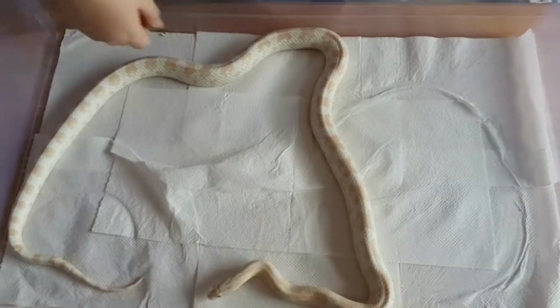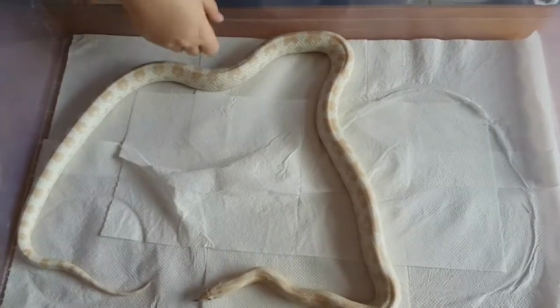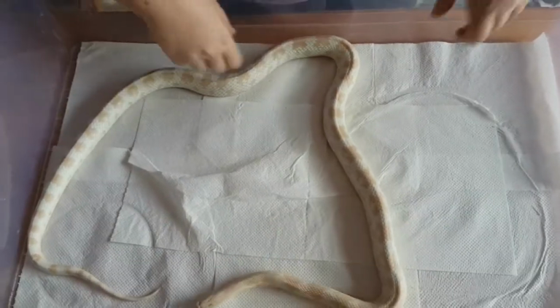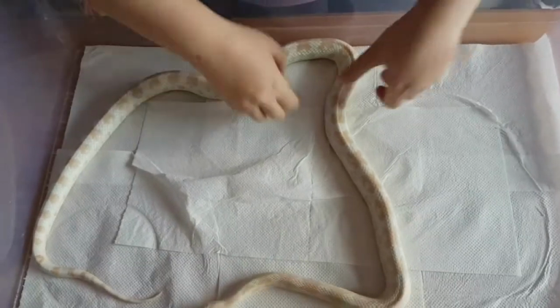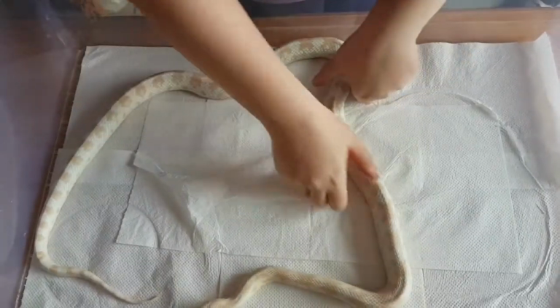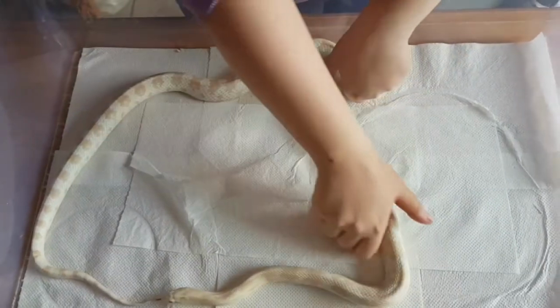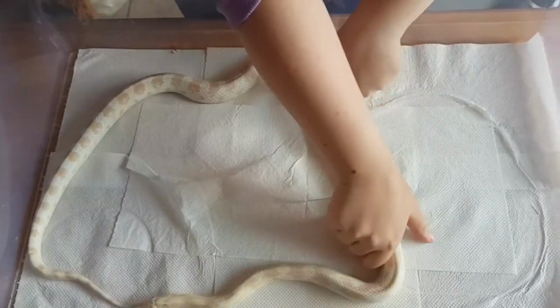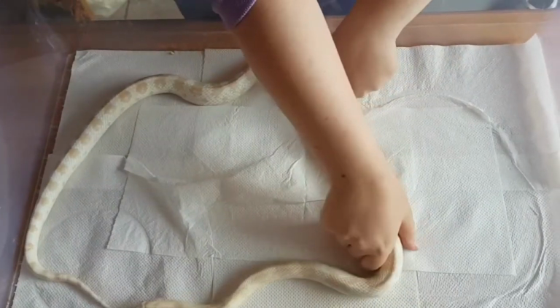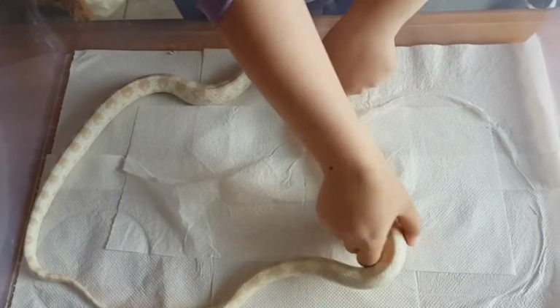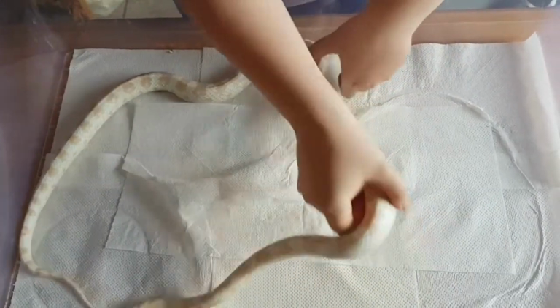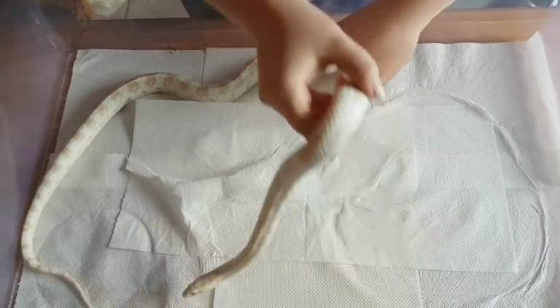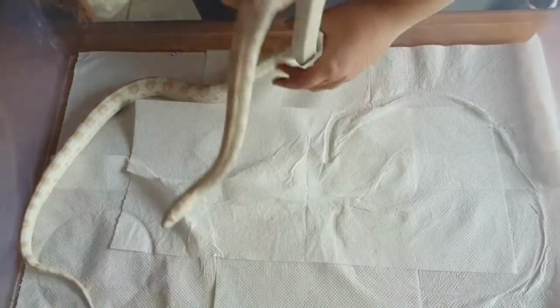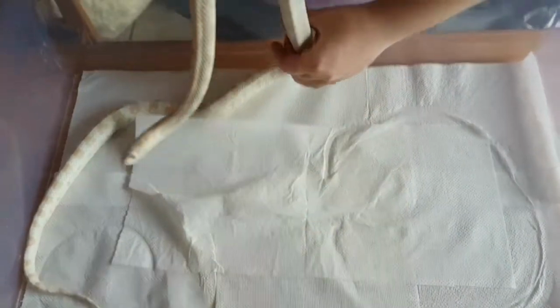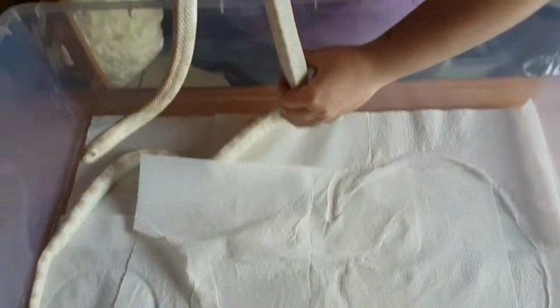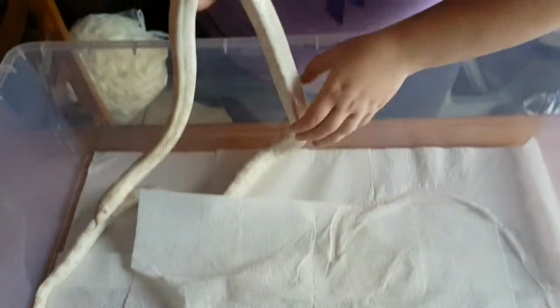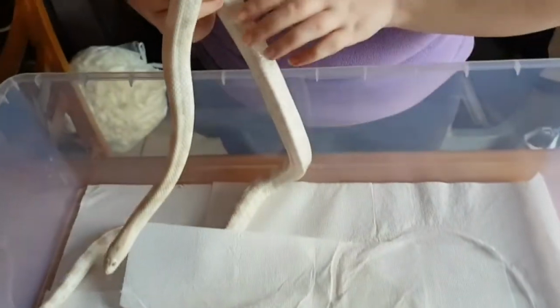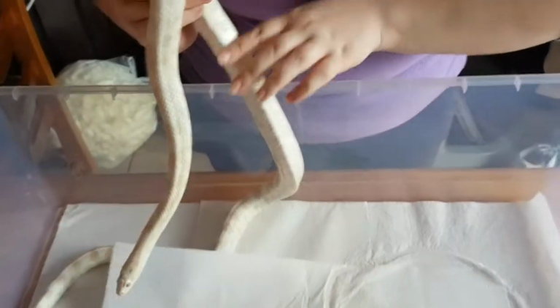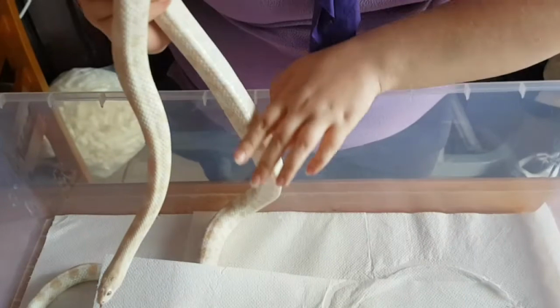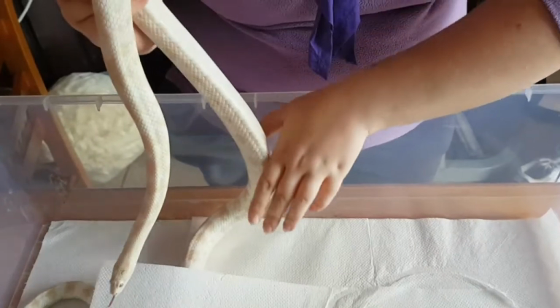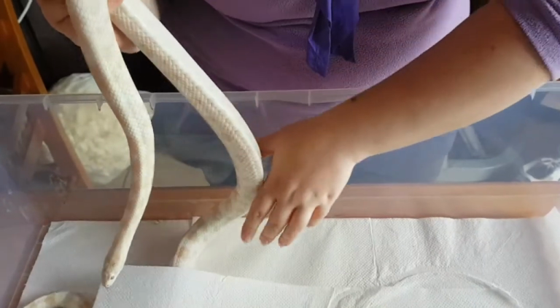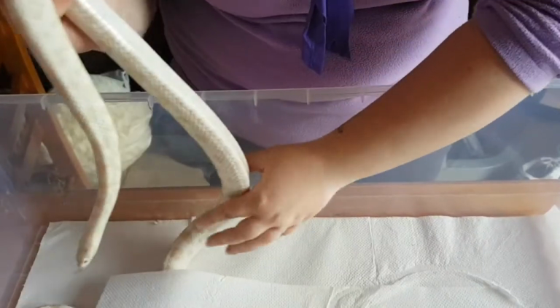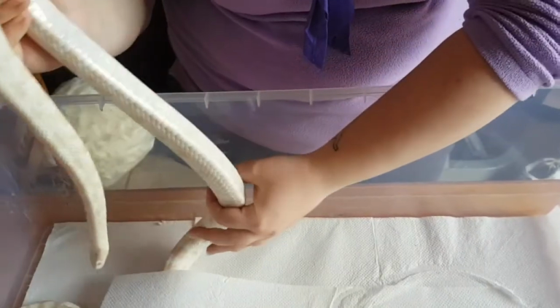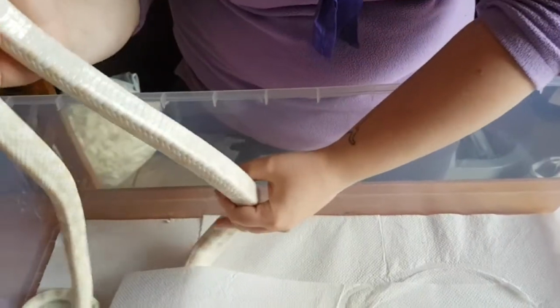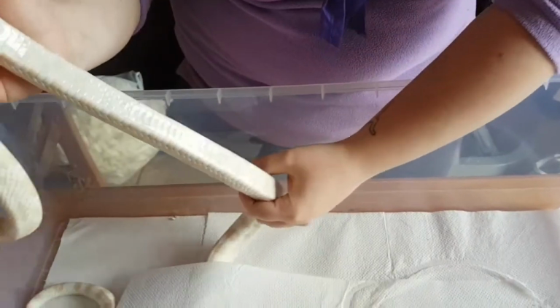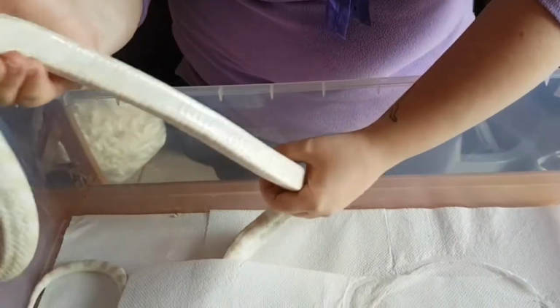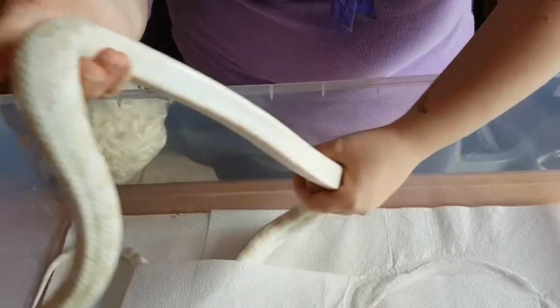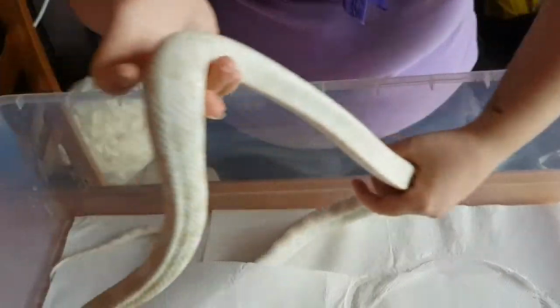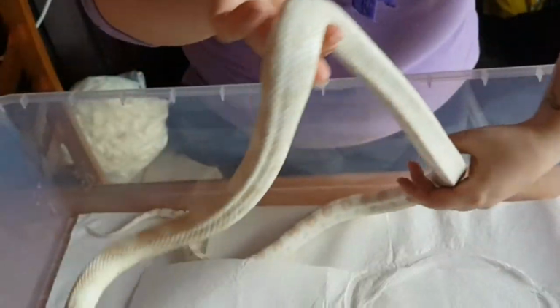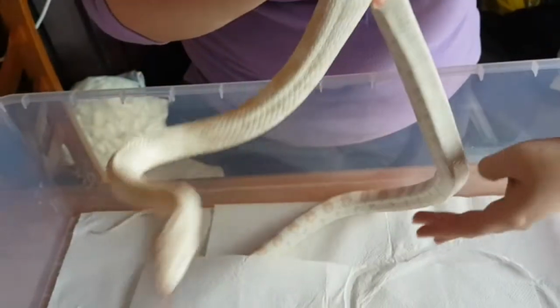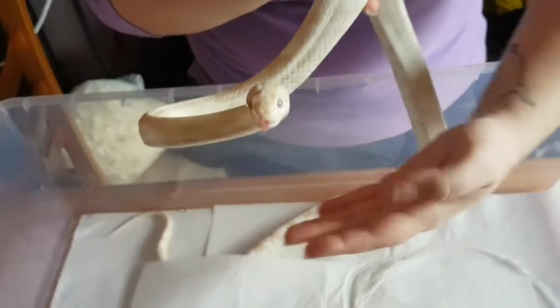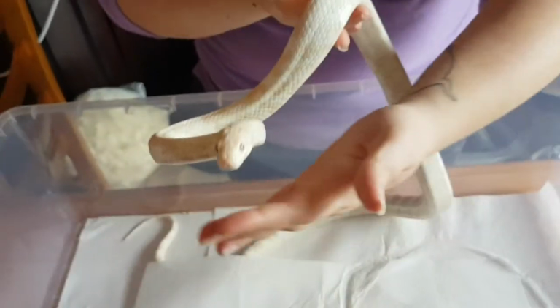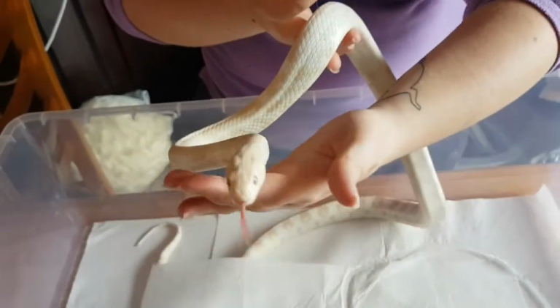He has a pure white belly. There's his belly. He's got a pure white belly and he's got red eyes.